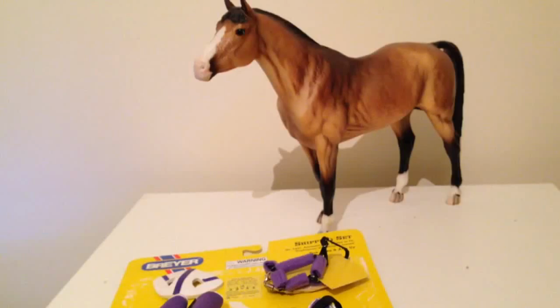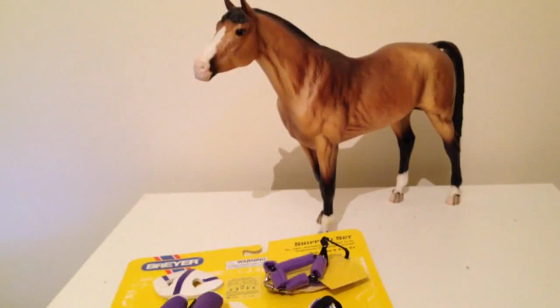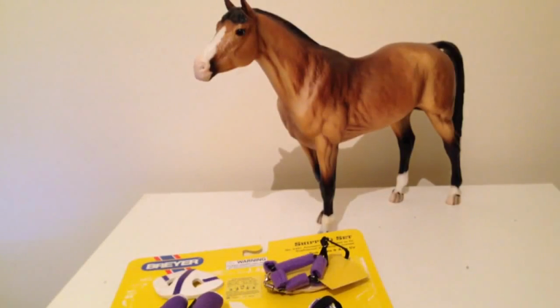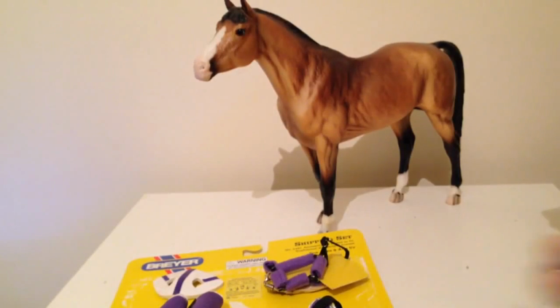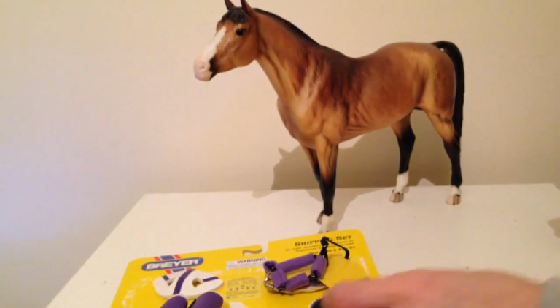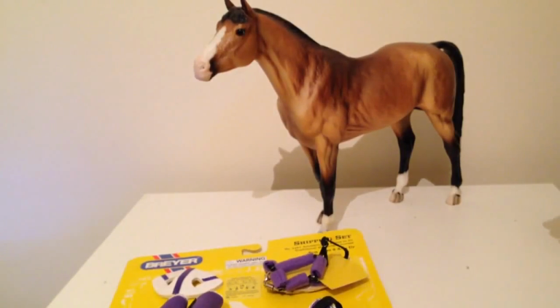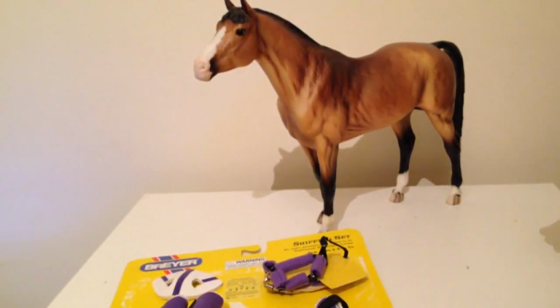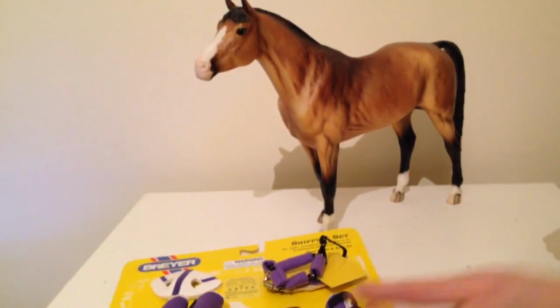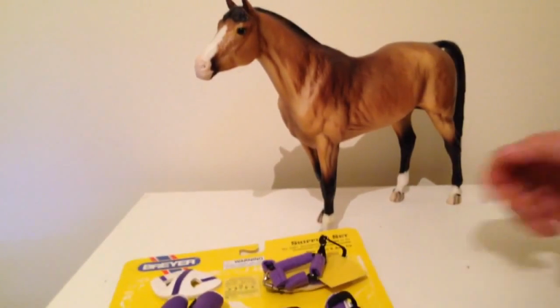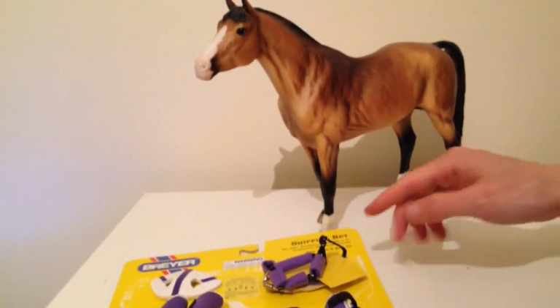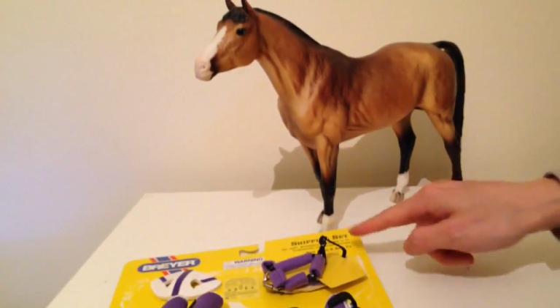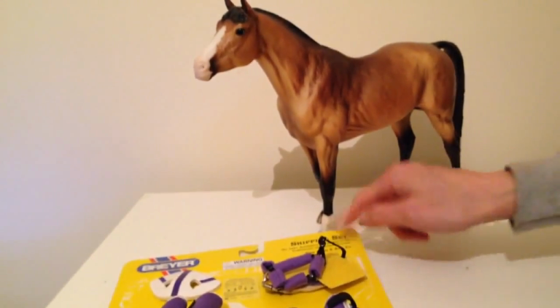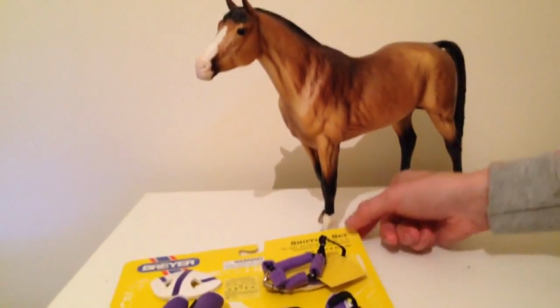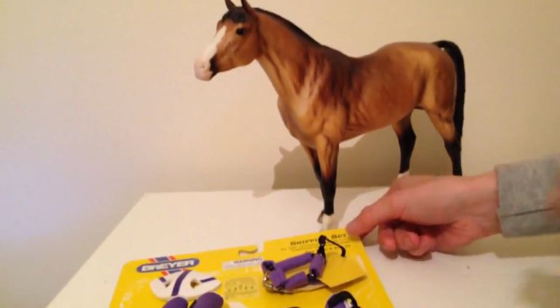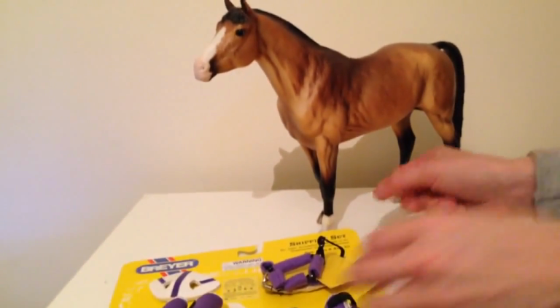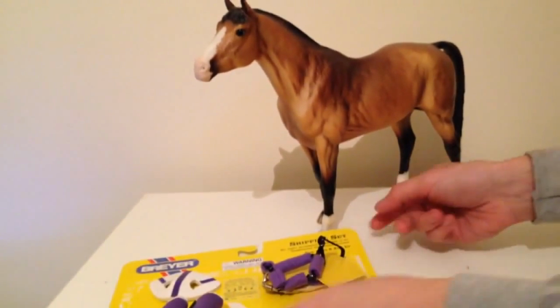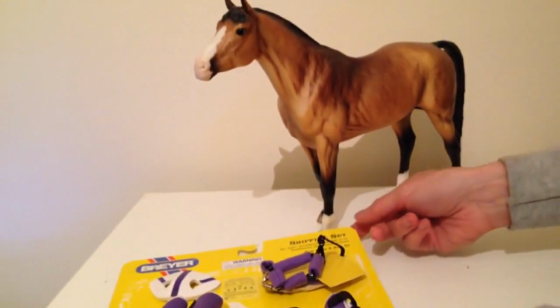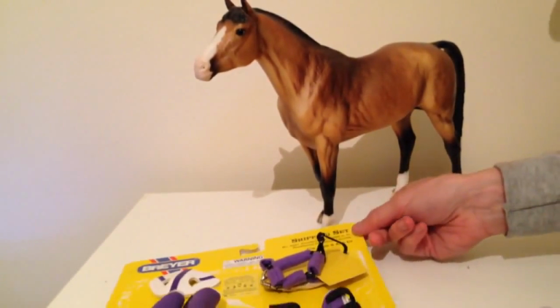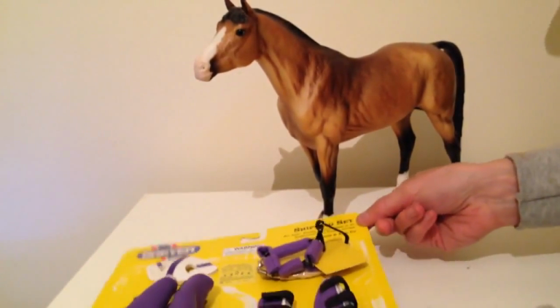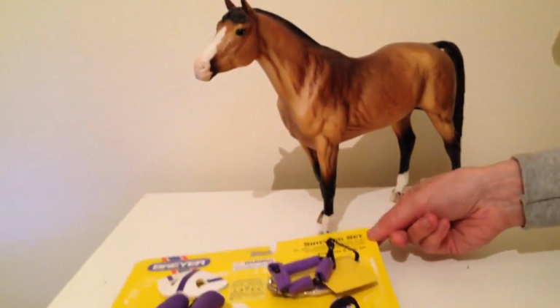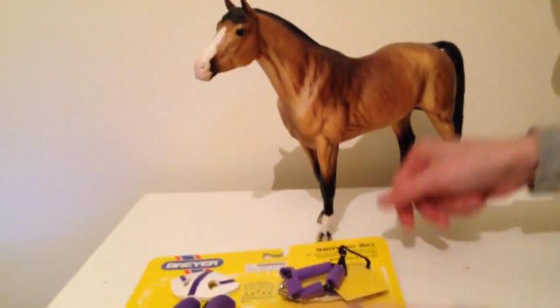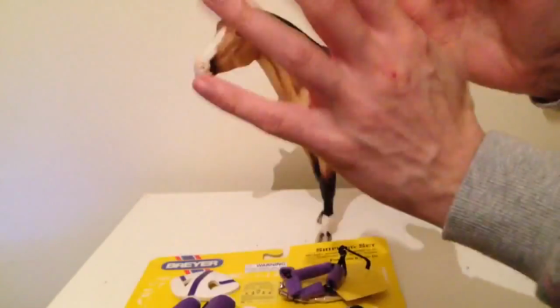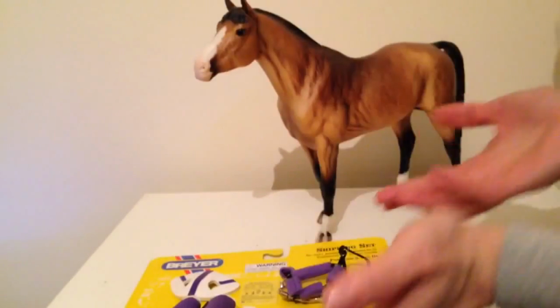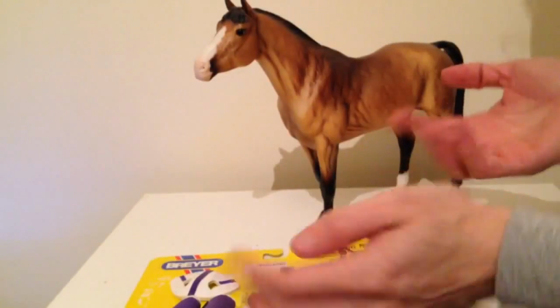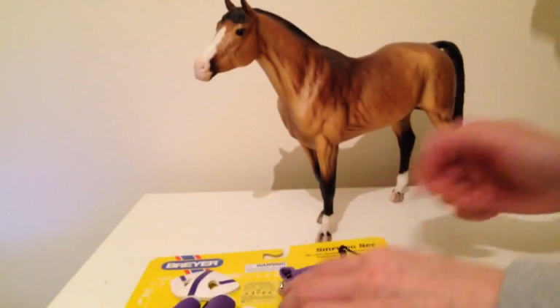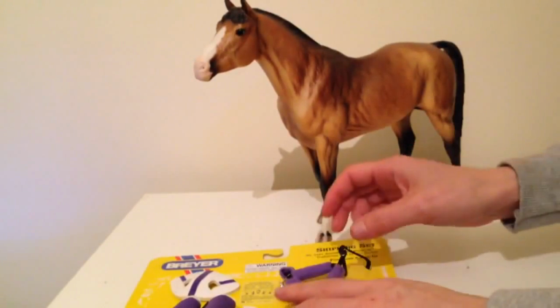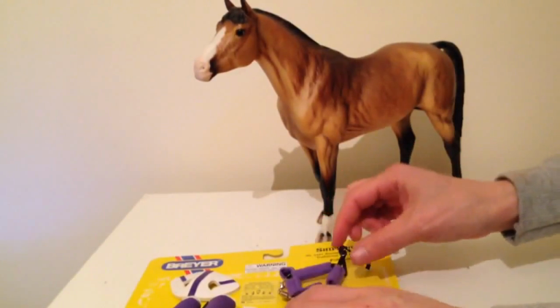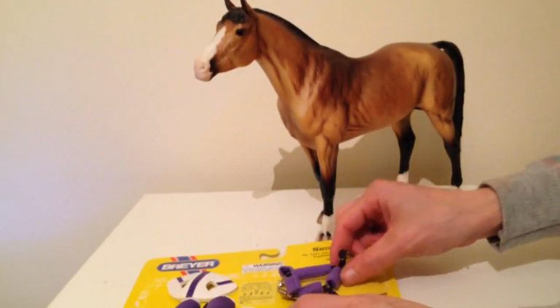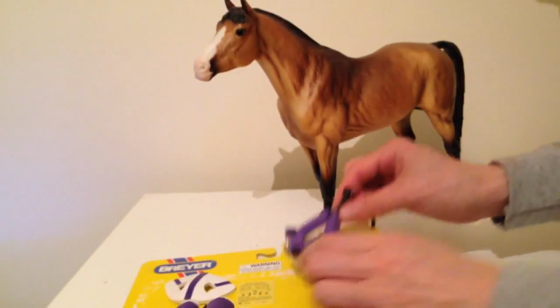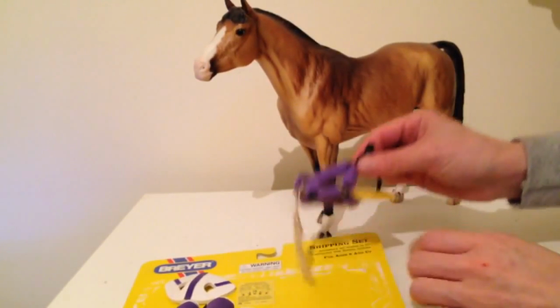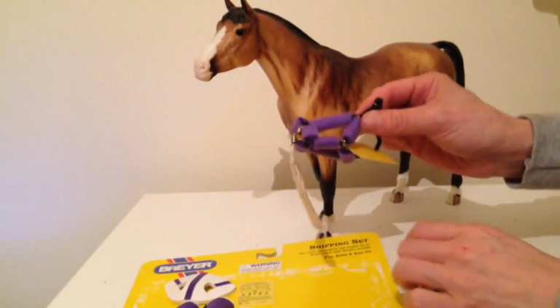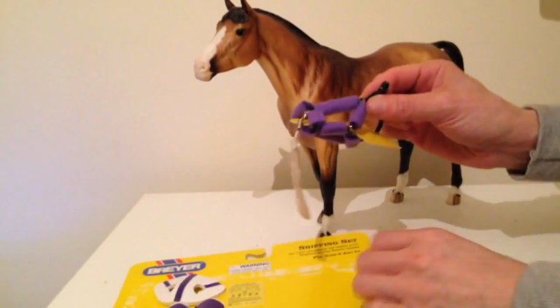Hi guys, I'm just doing a quick video on this Breyer shipping set. I've already taken the front plastic off so that I'm not fiddling around with it.